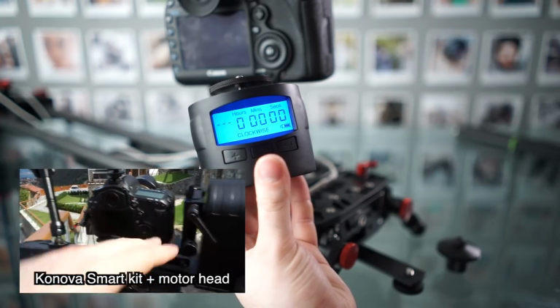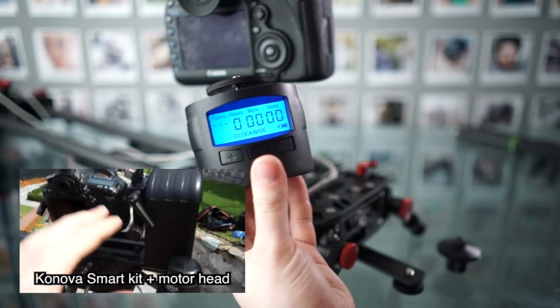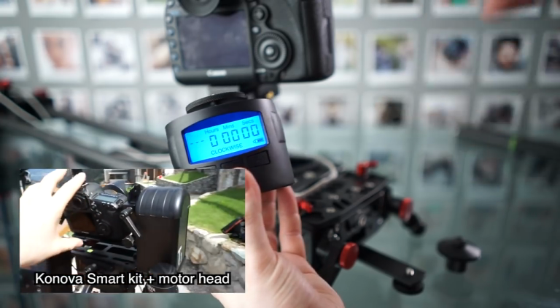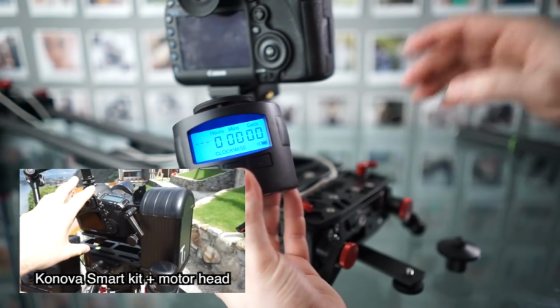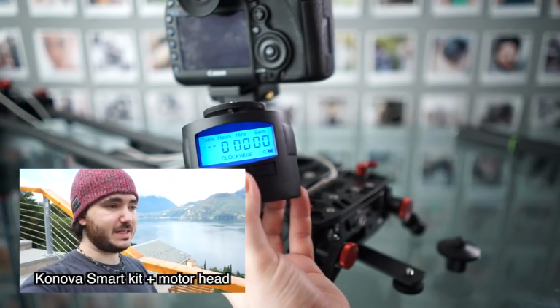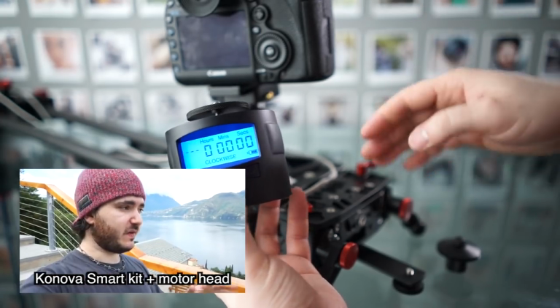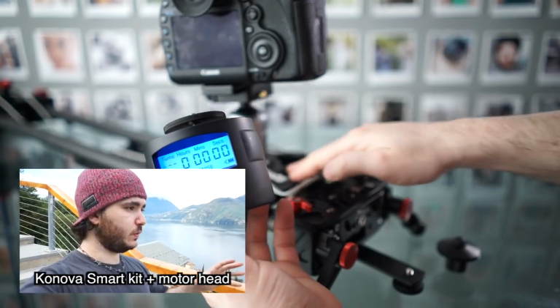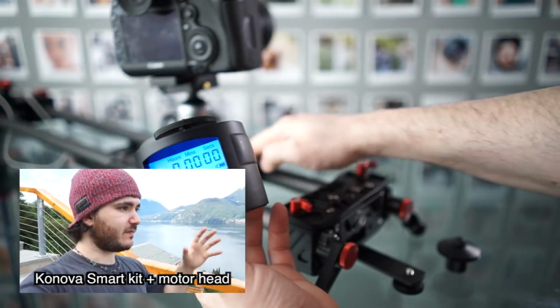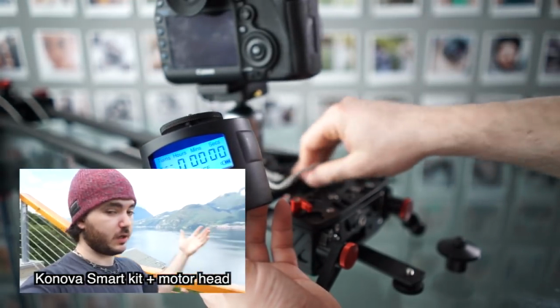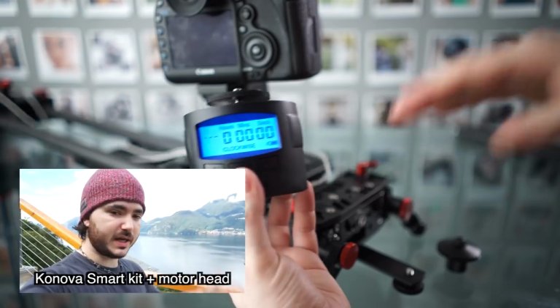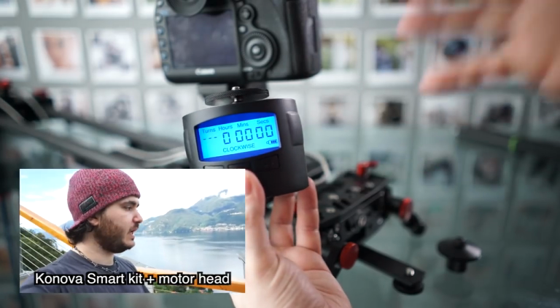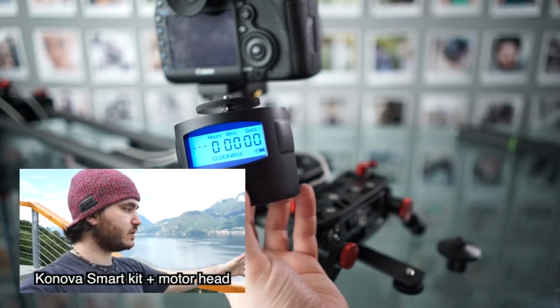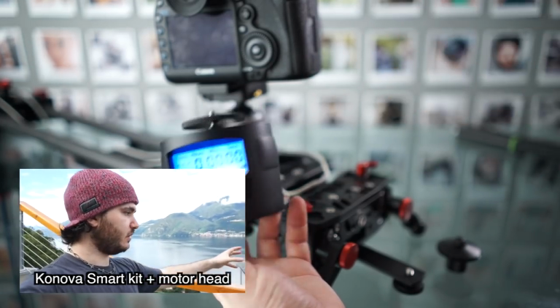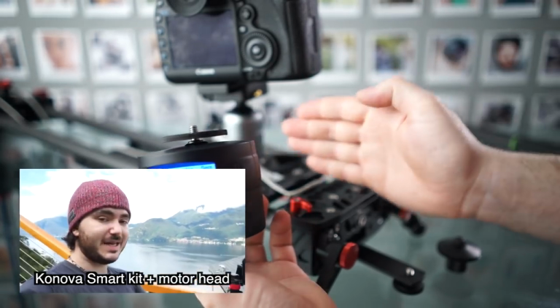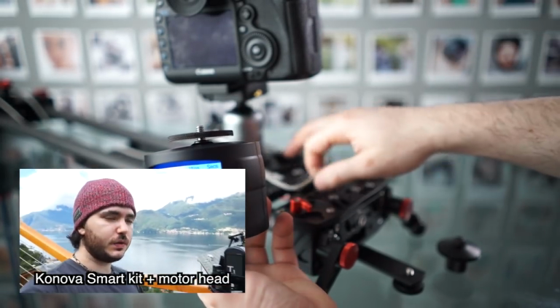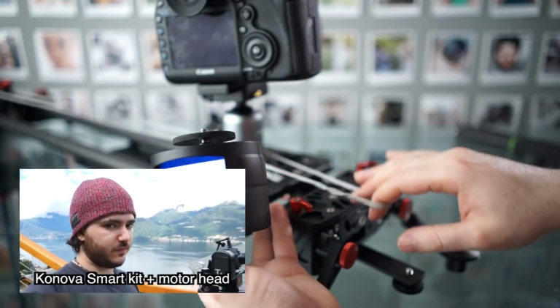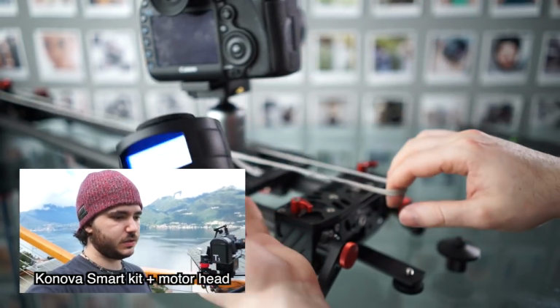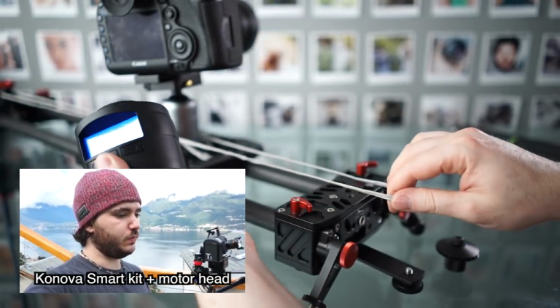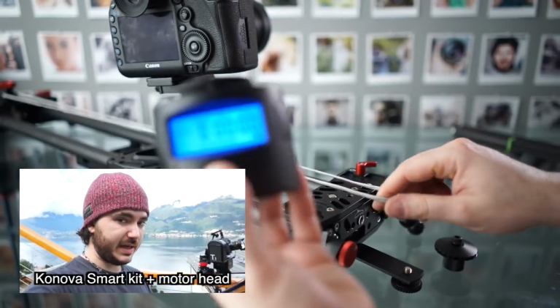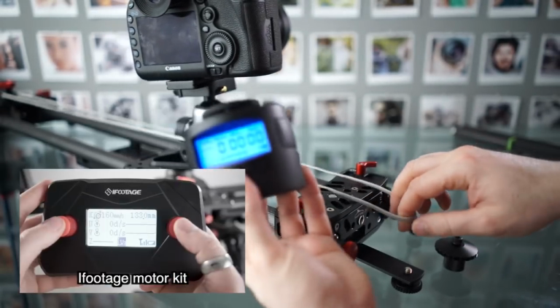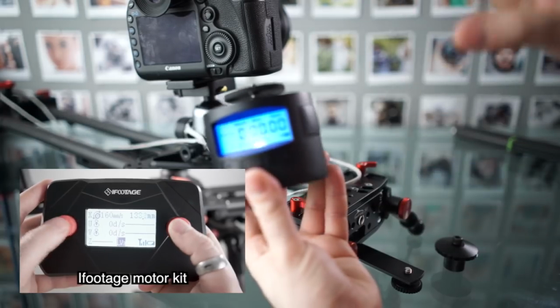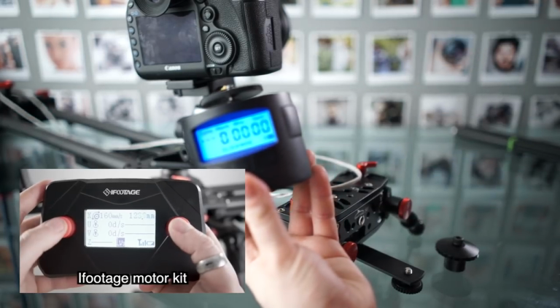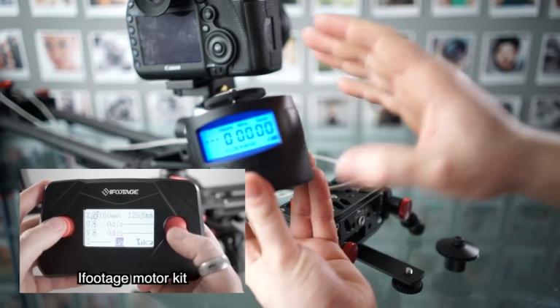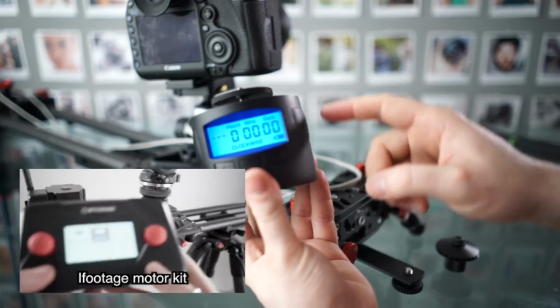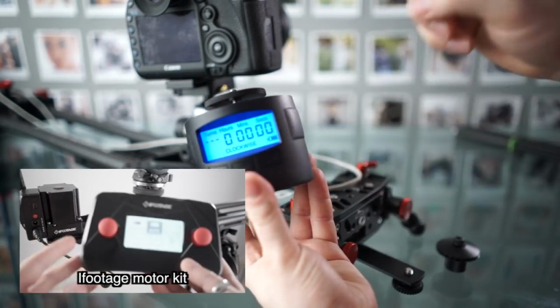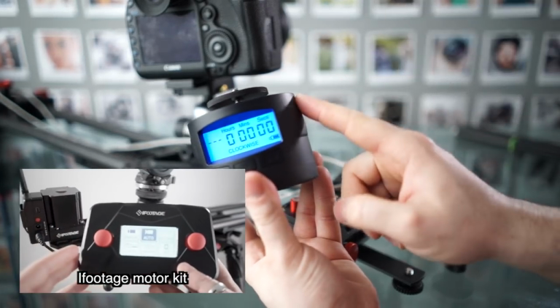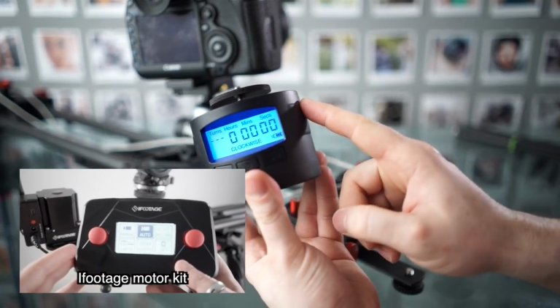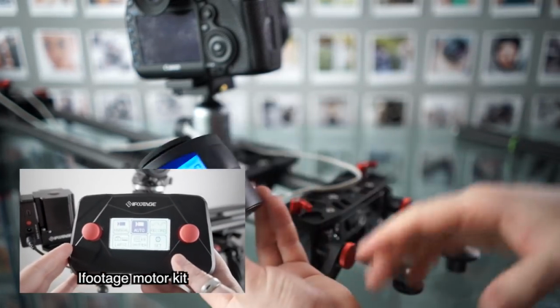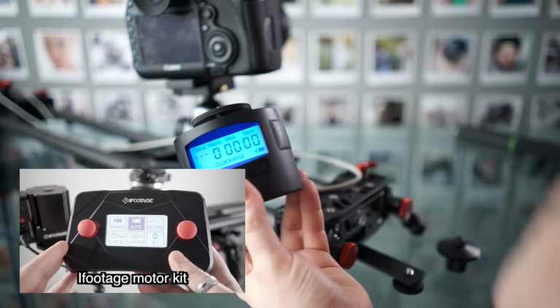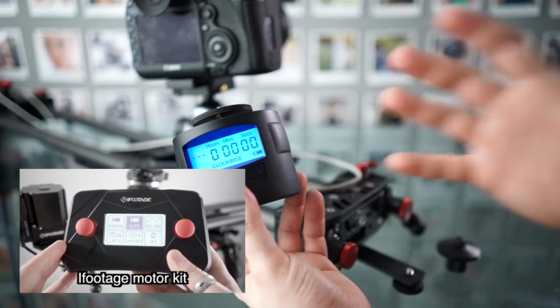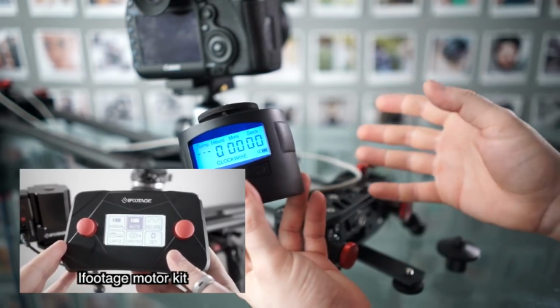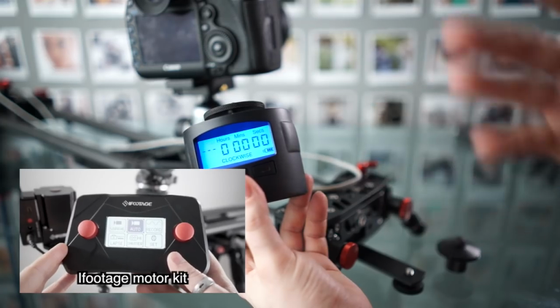So here in this video, I'm going to show you using this with a slider and just creating a one-direction motion, just sliding. But in other videos, I'll show you other things you can do with this — using multiple motors together, using this with different sliders, etc.